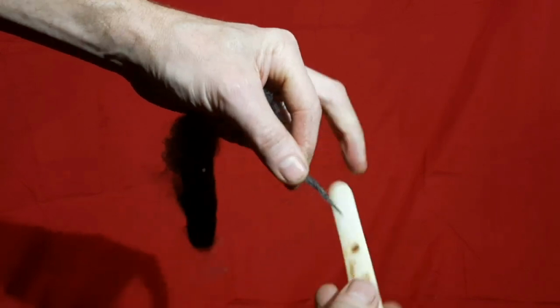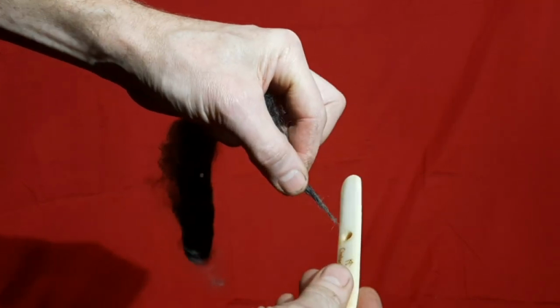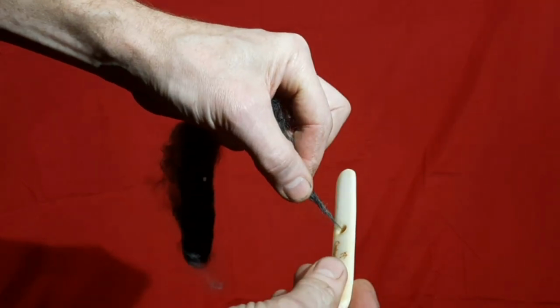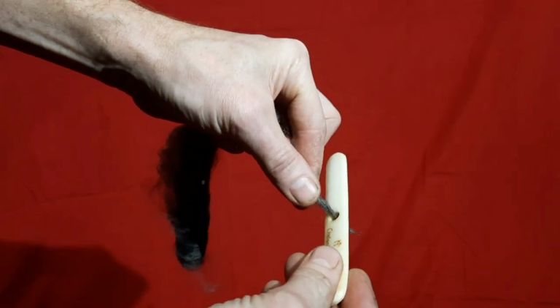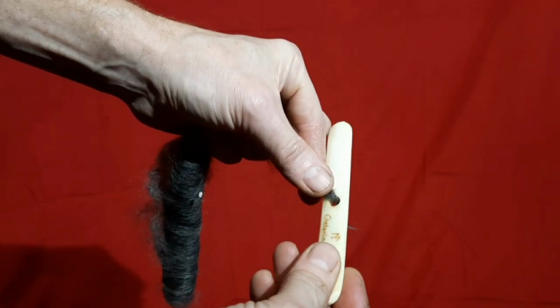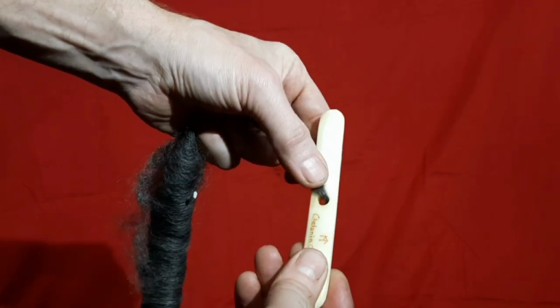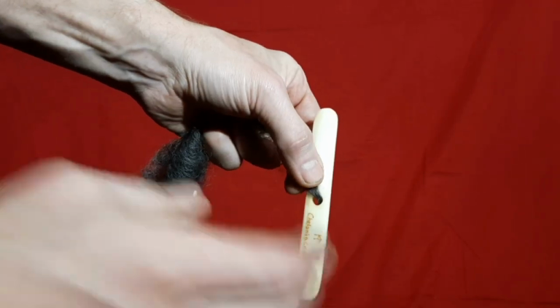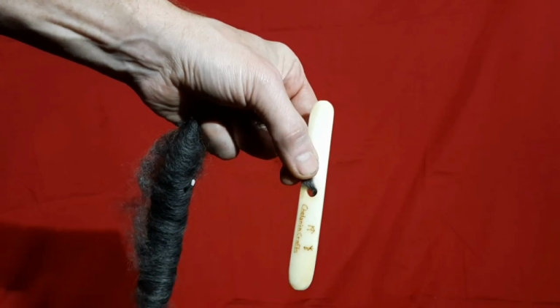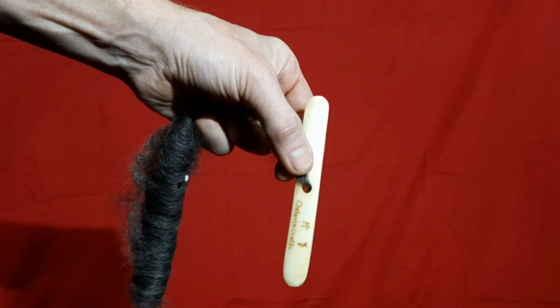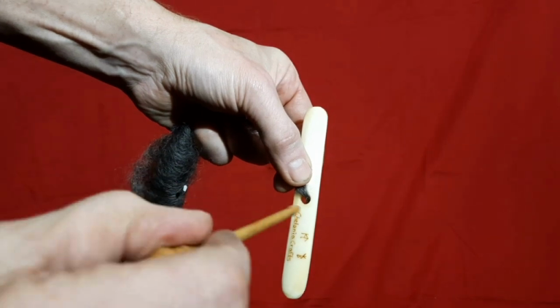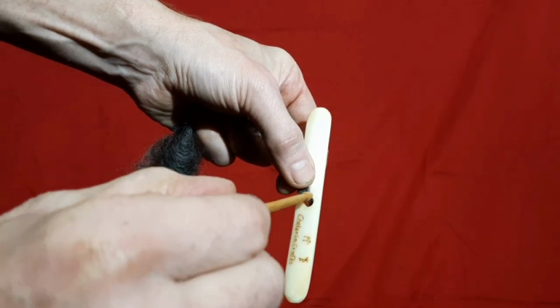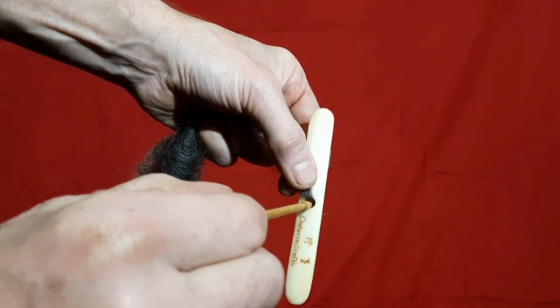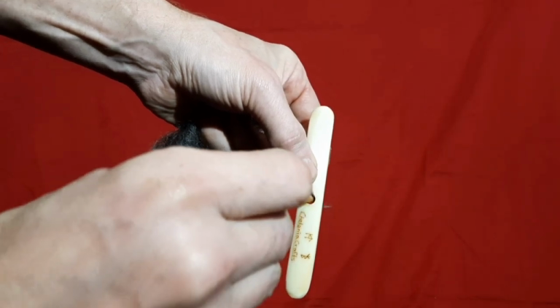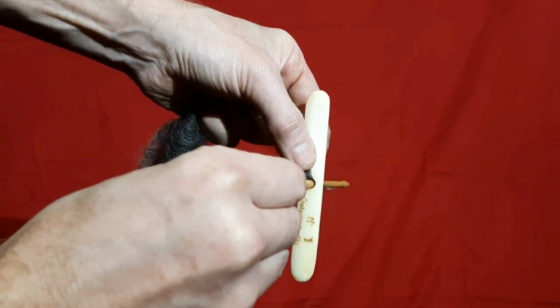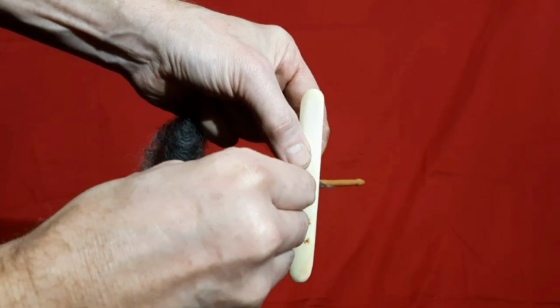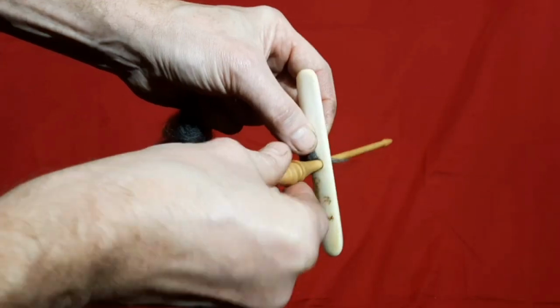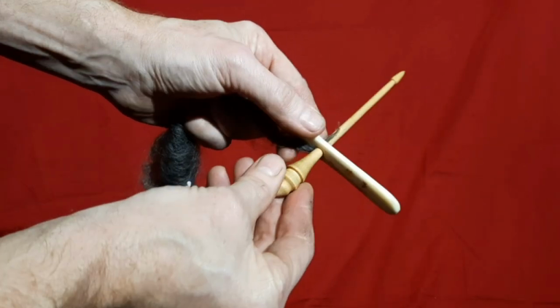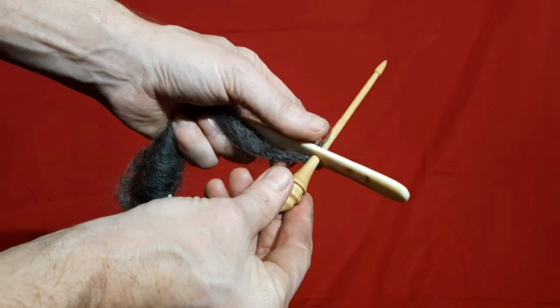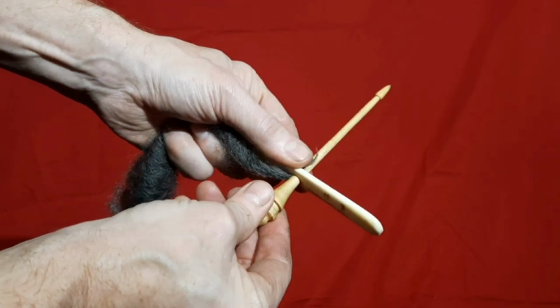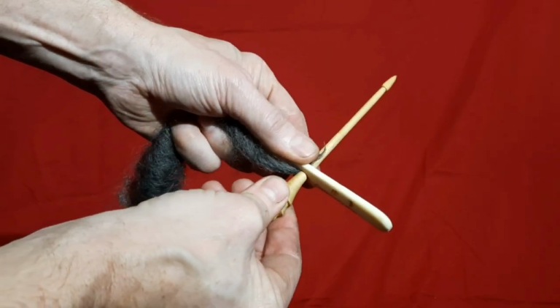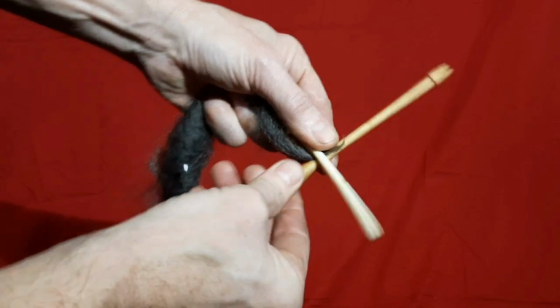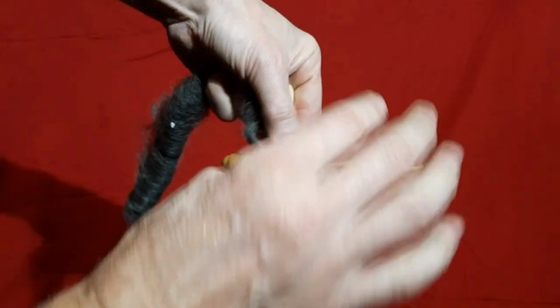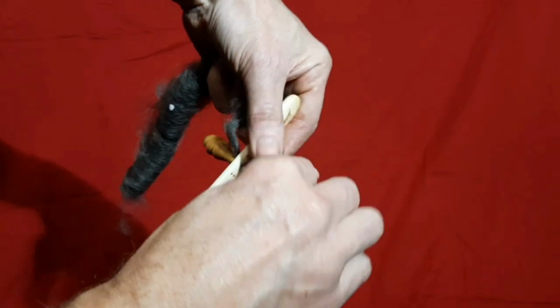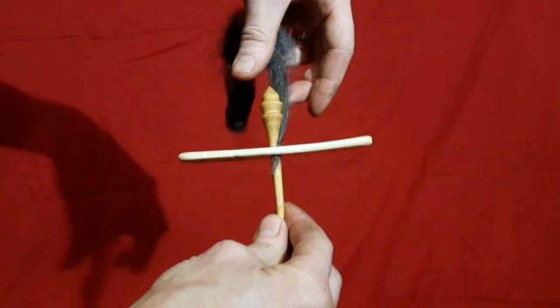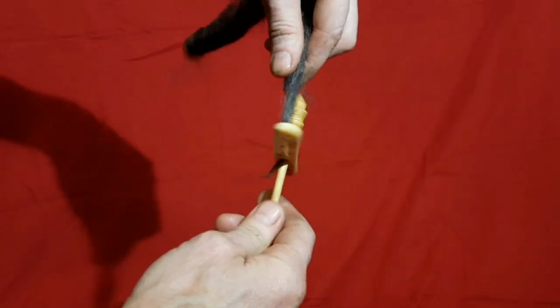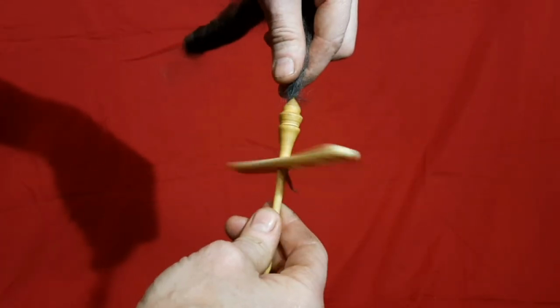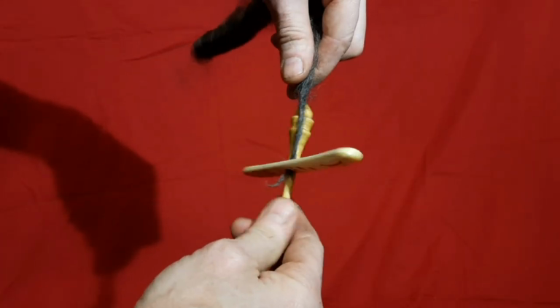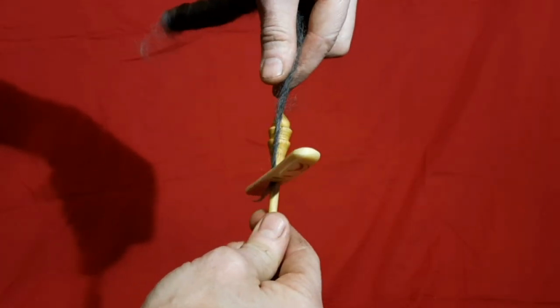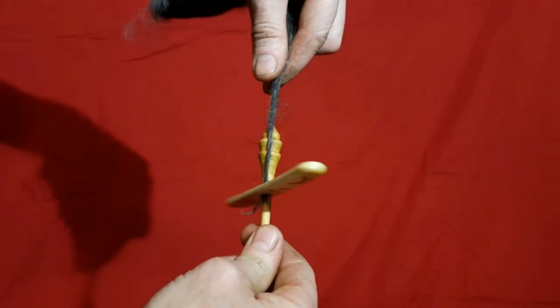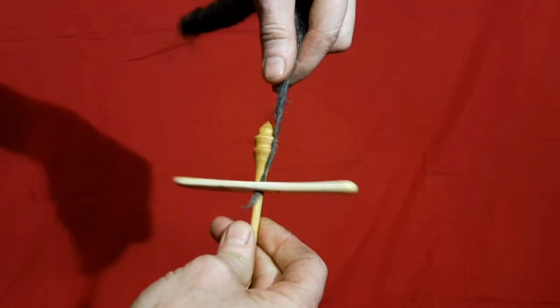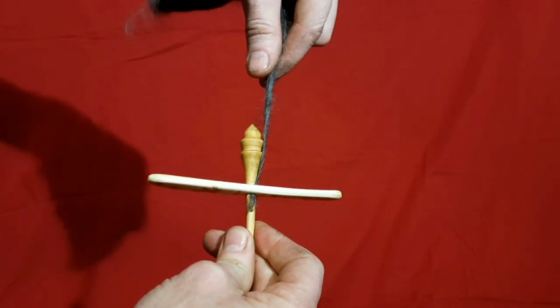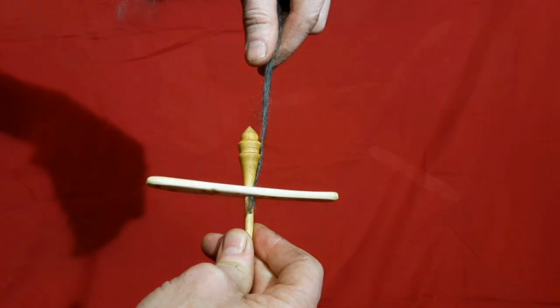Unlike their wooden or plastic counterparts, these wings don't pass through each other but instead sit one above the other on the shaft. This means that getting started is slightly different from what you might be used to.